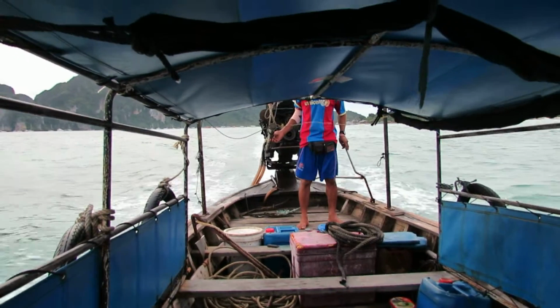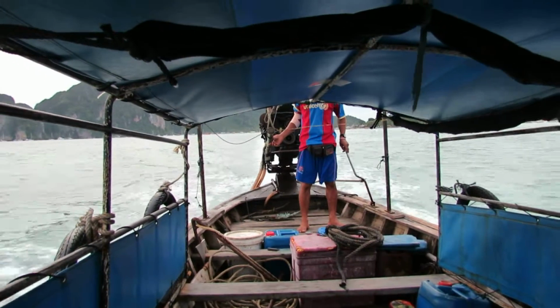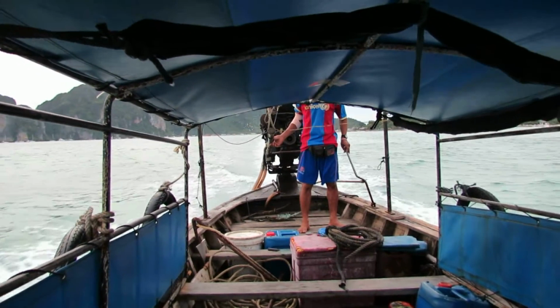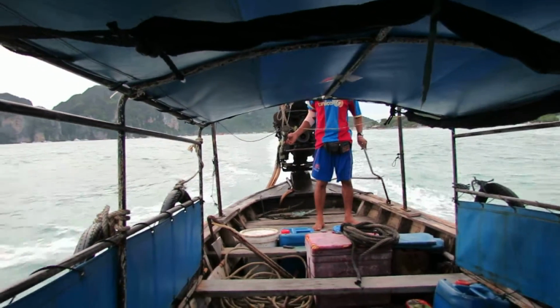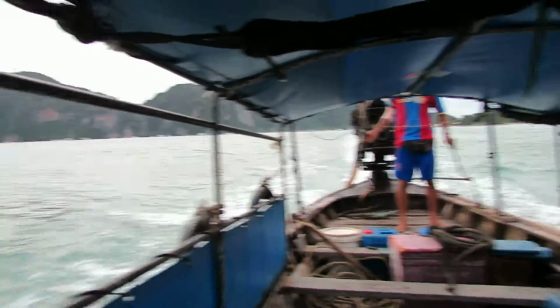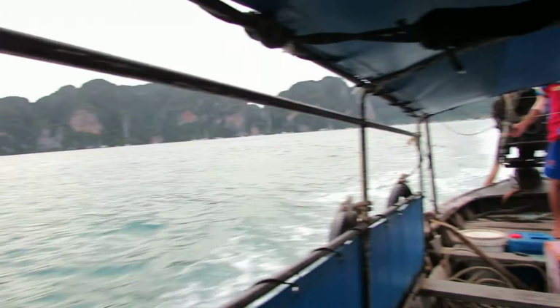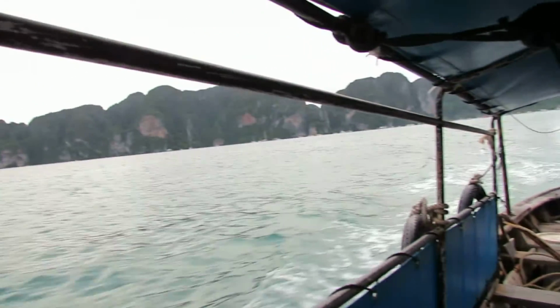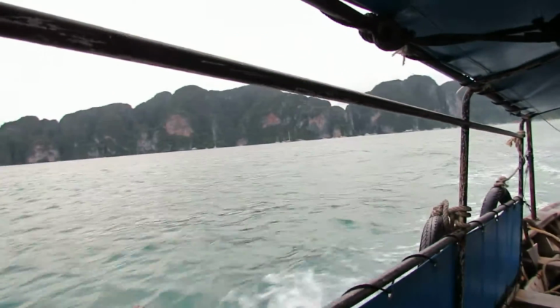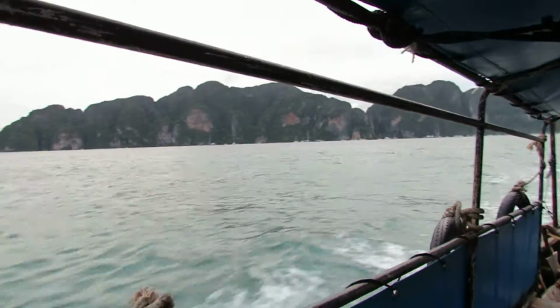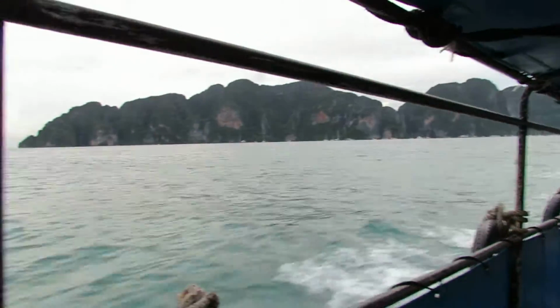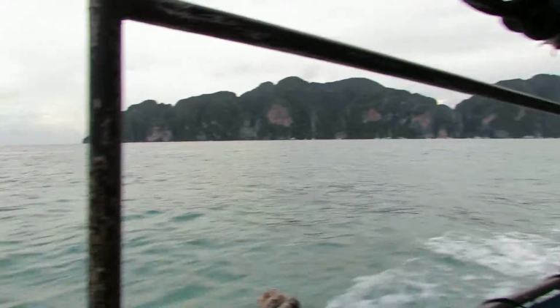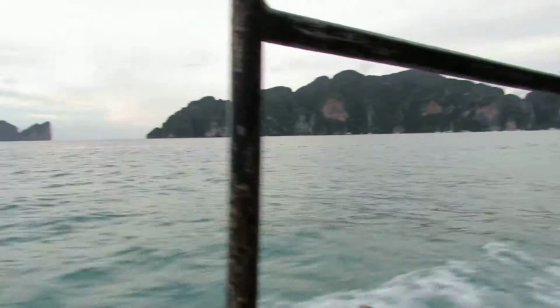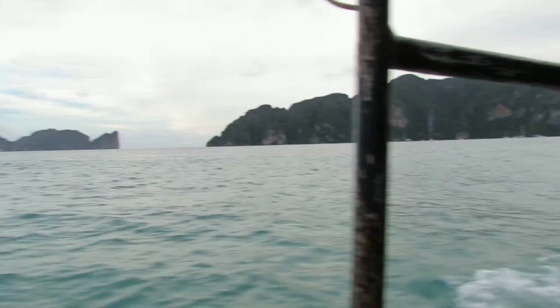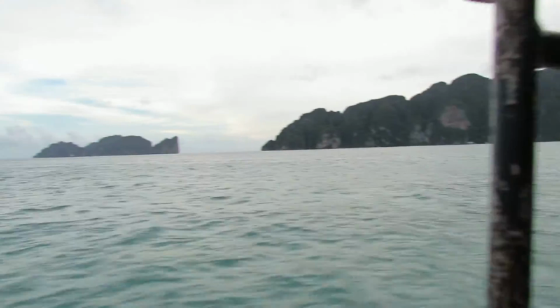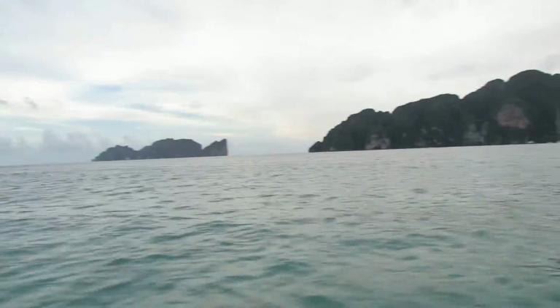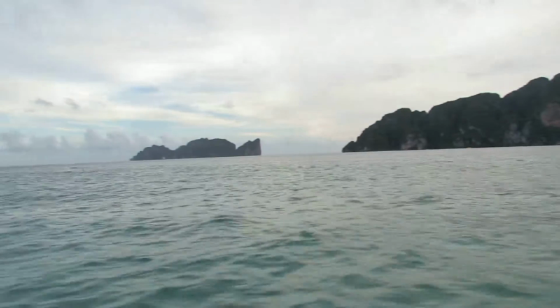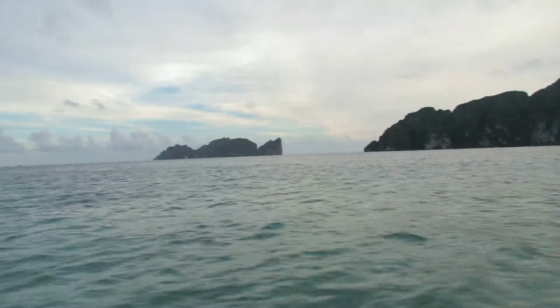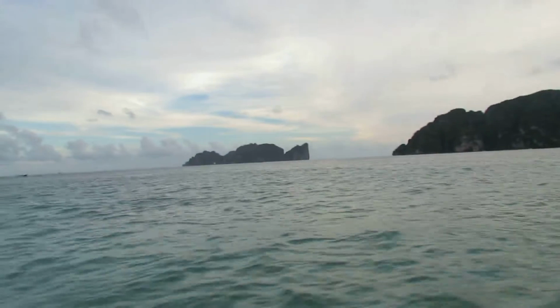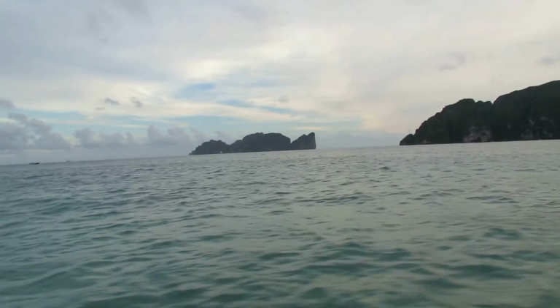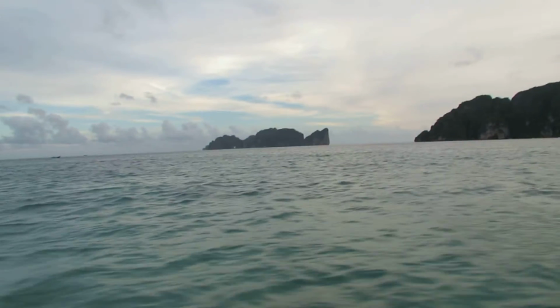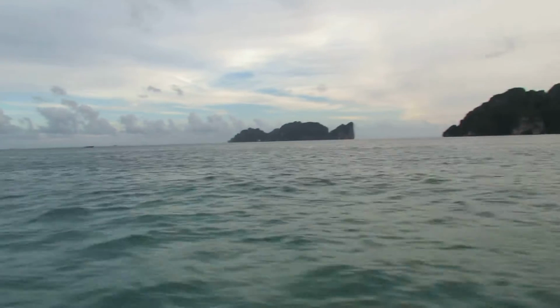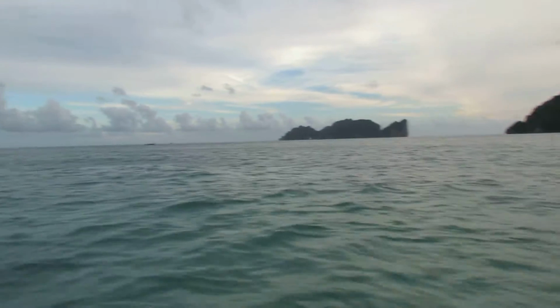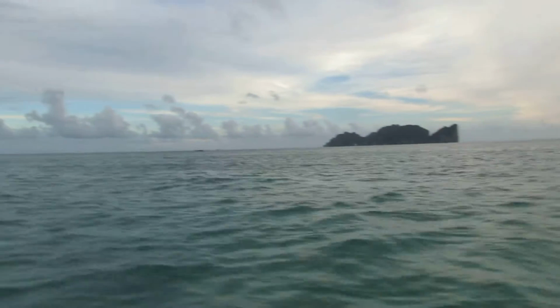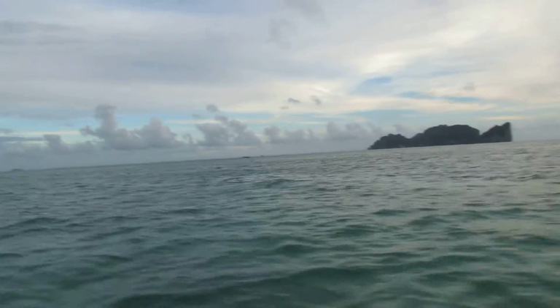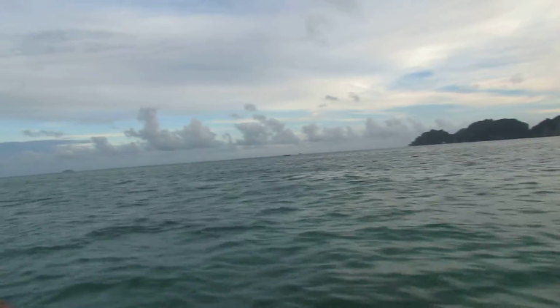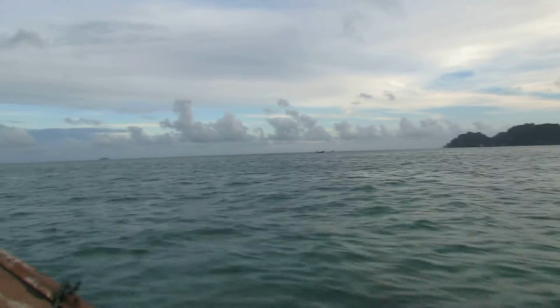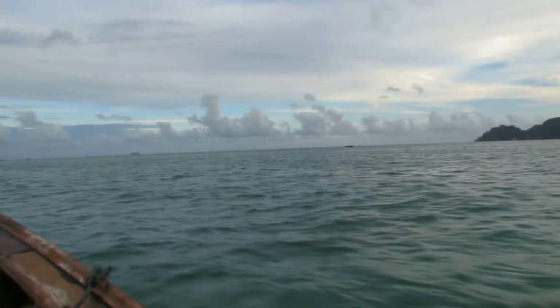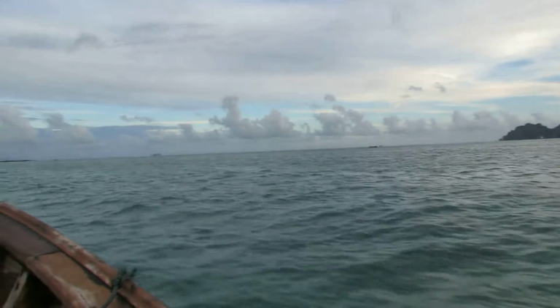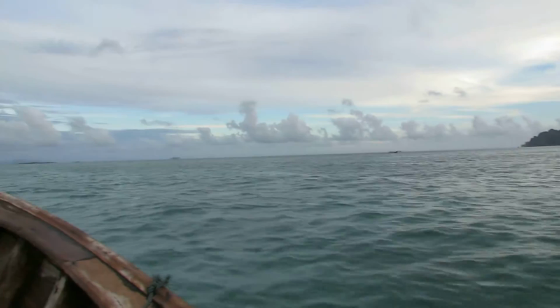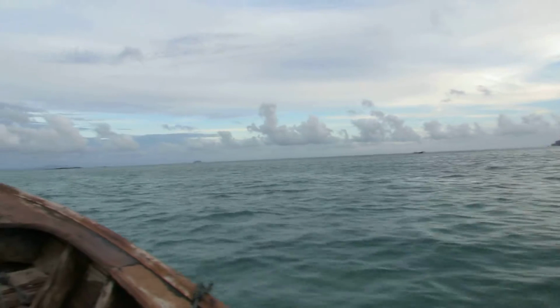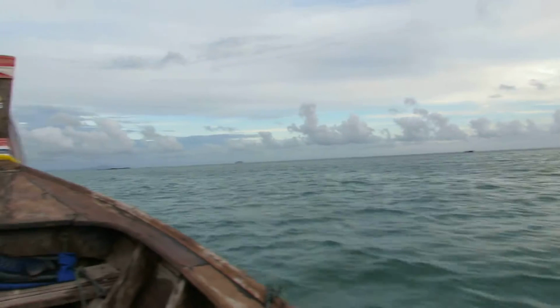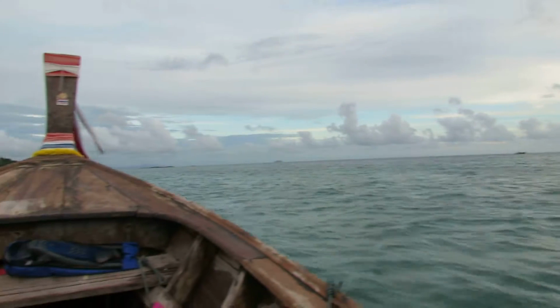So, here is how we return to our hotel. It's the taxi here at Koh Phi Phi. You can see how it looks.